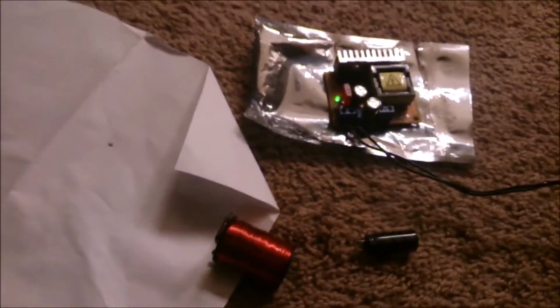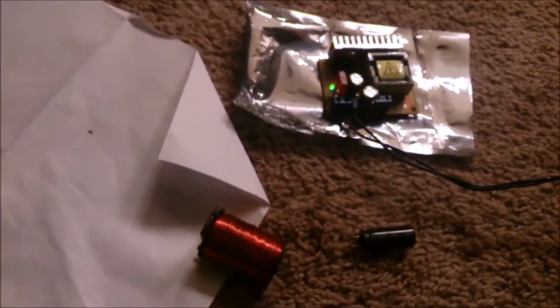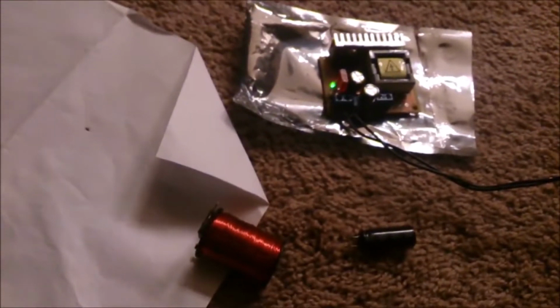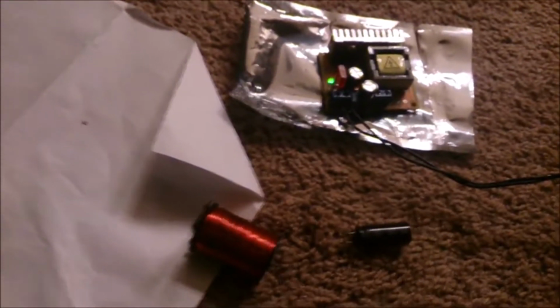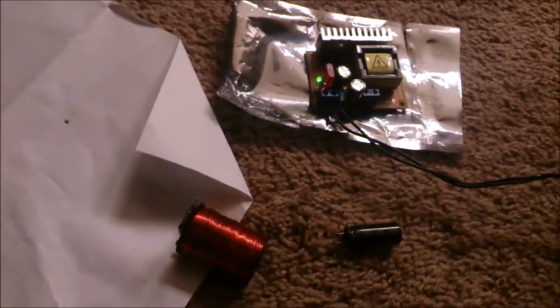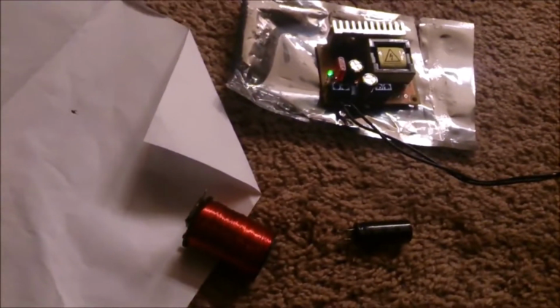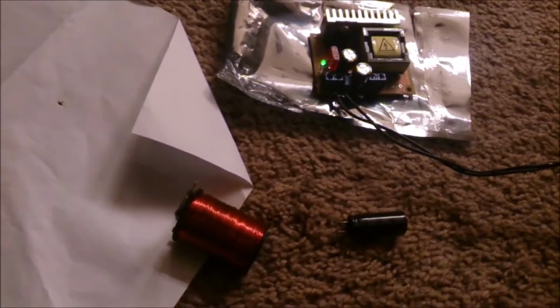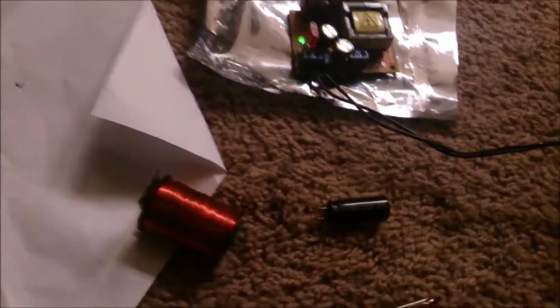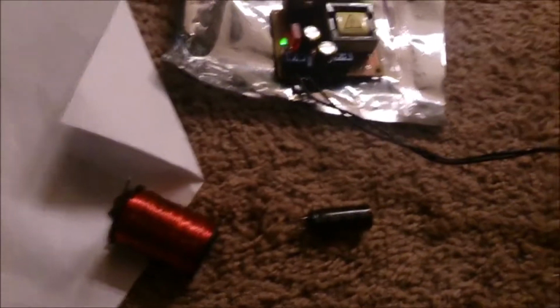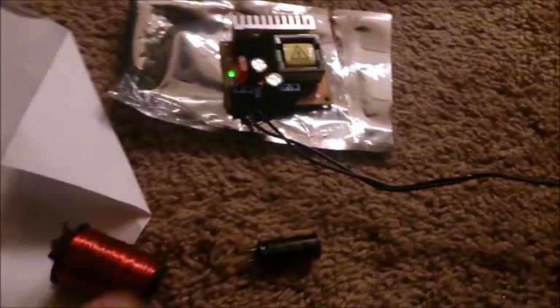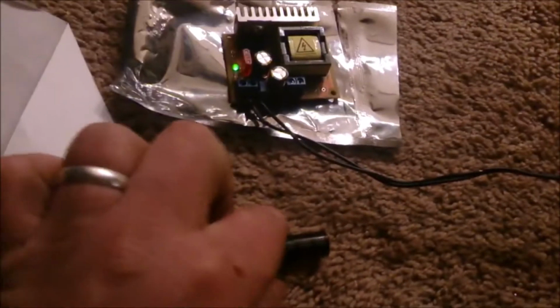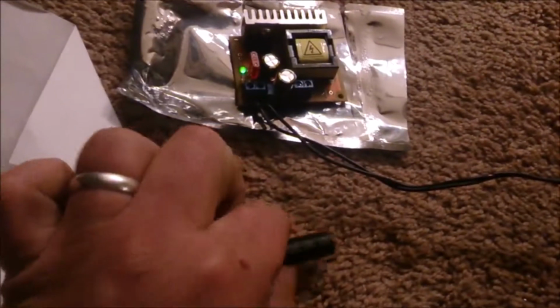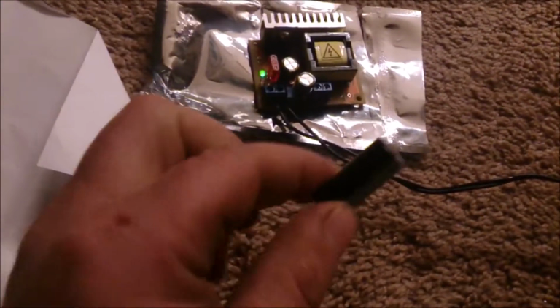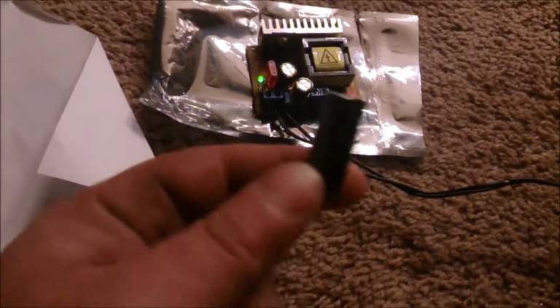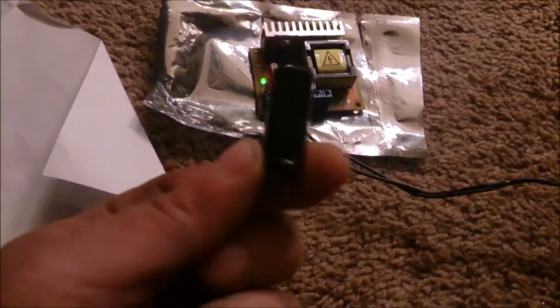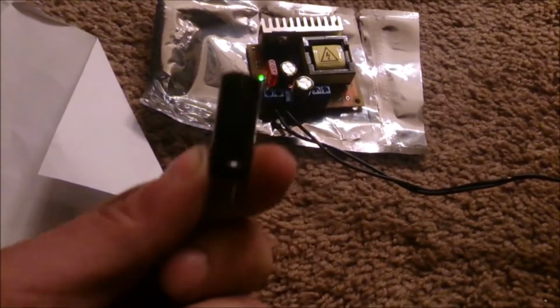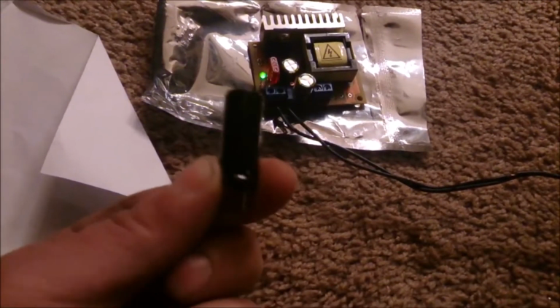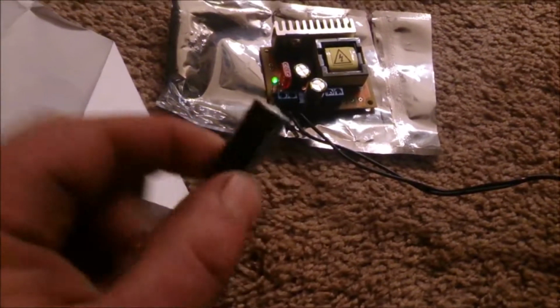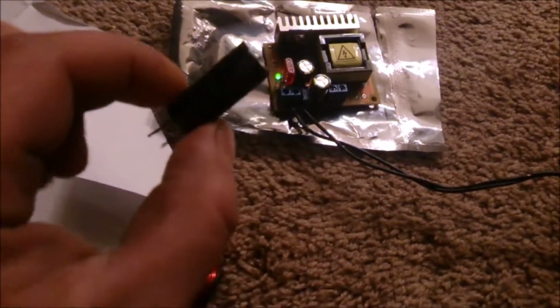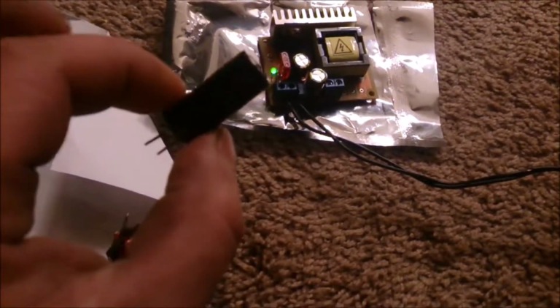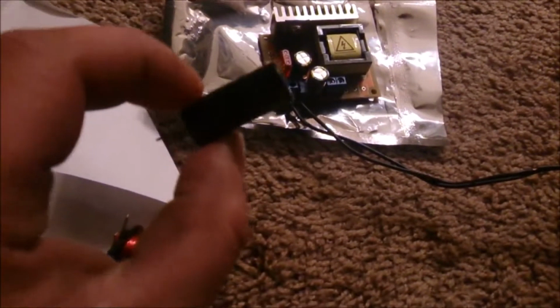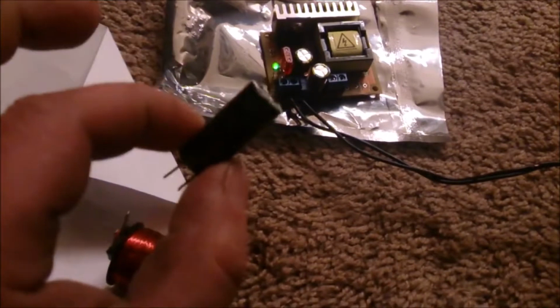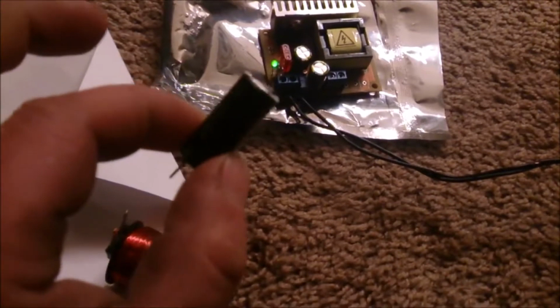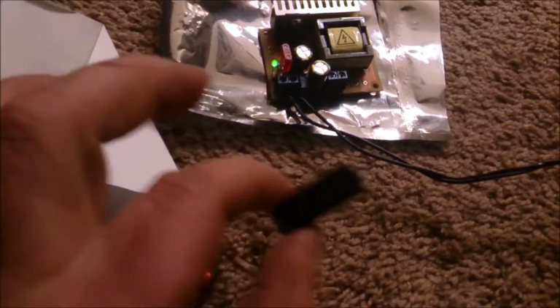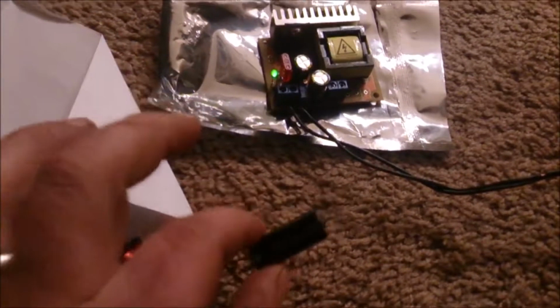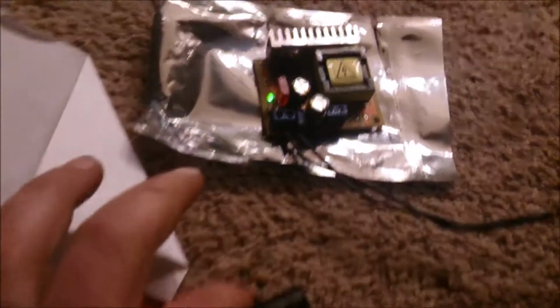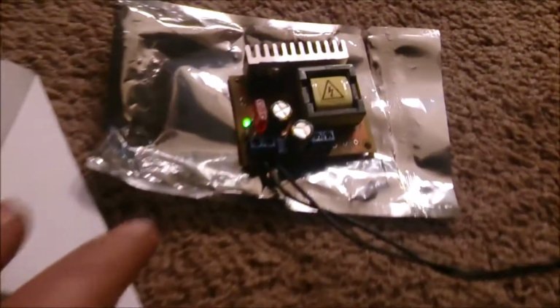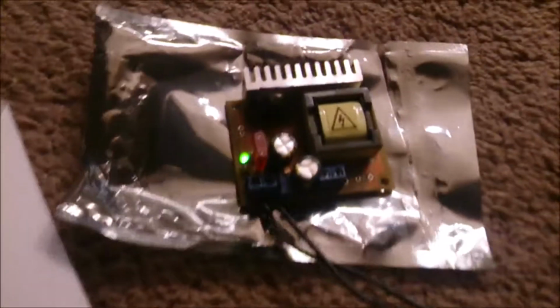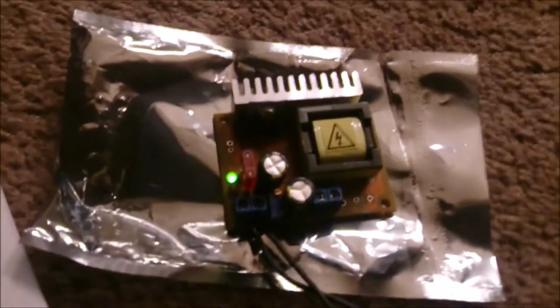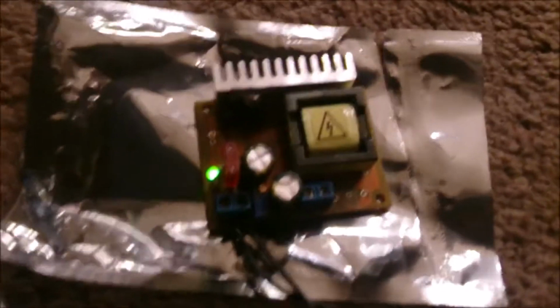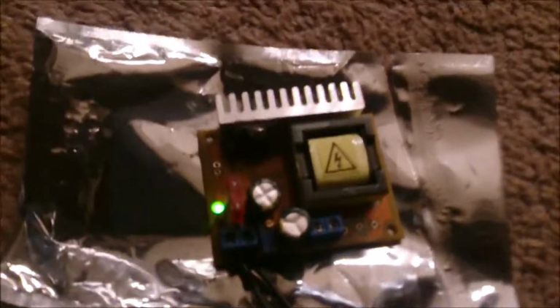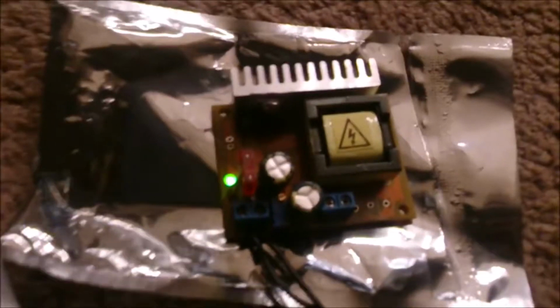Electromagnet concept testing. Got a mini, probably 100 microfarad capacitor at about 300 volts, and a boost controller.